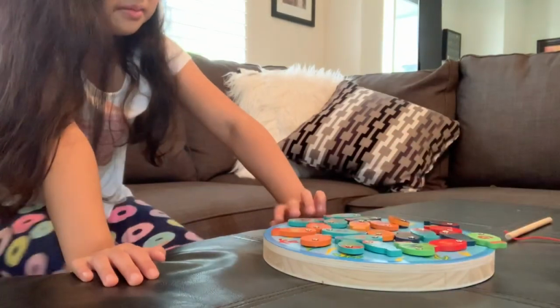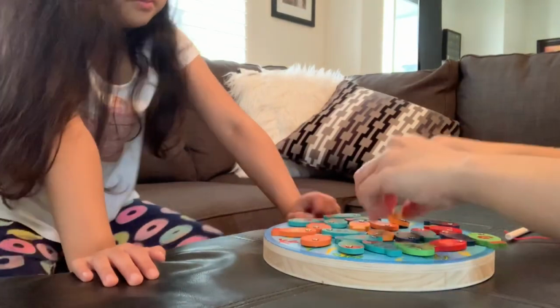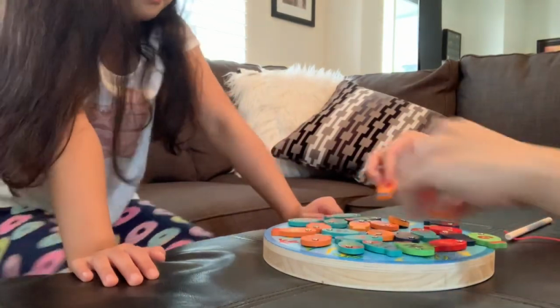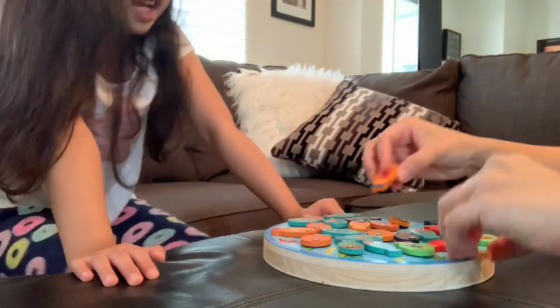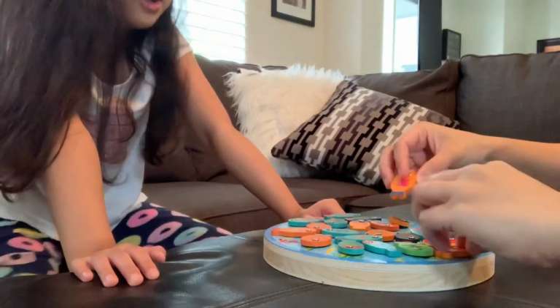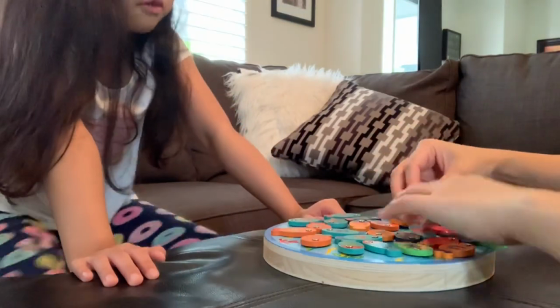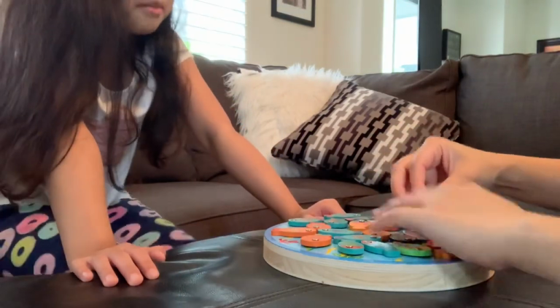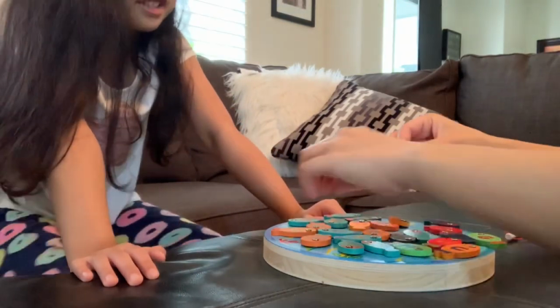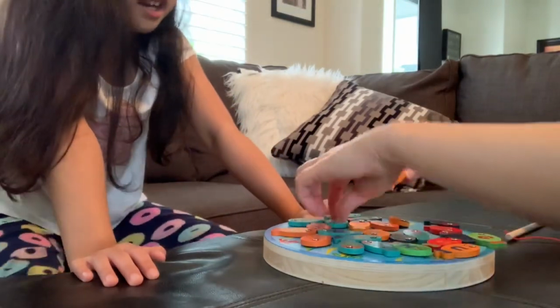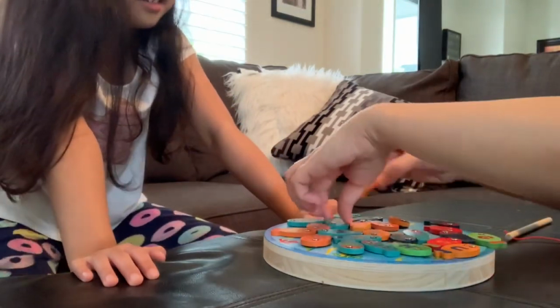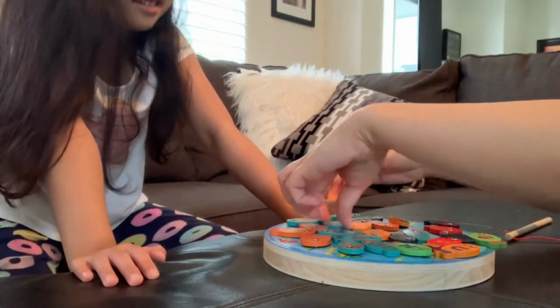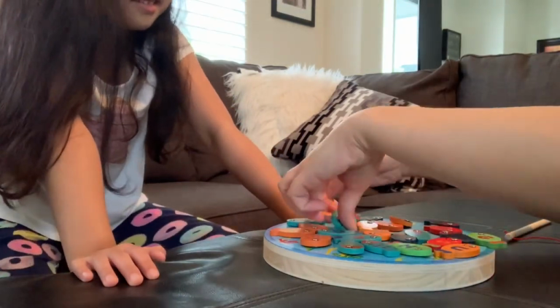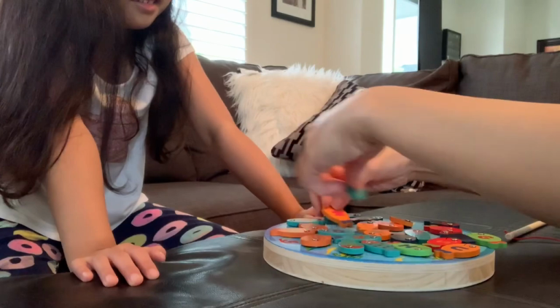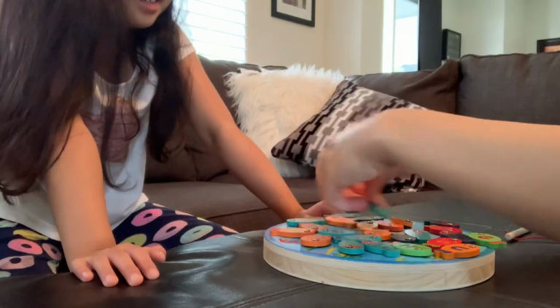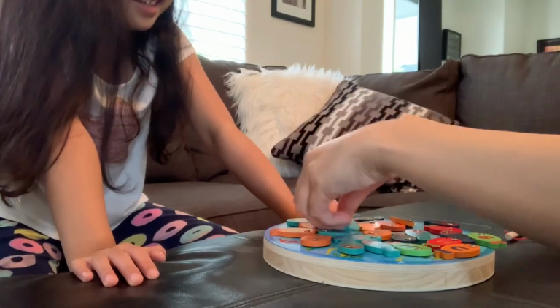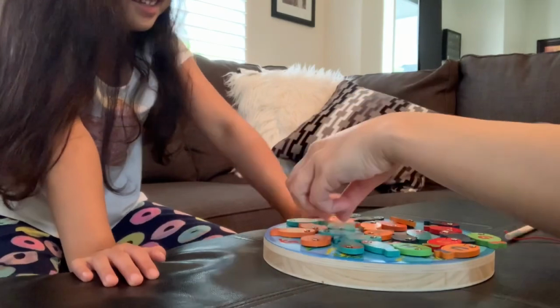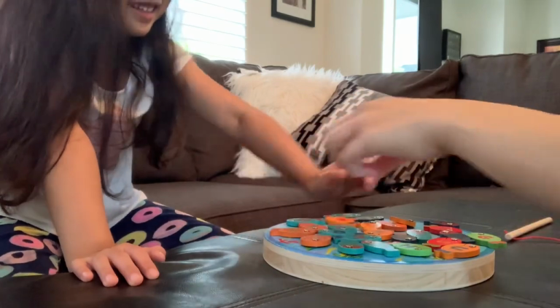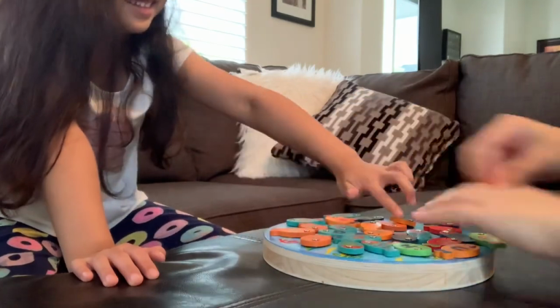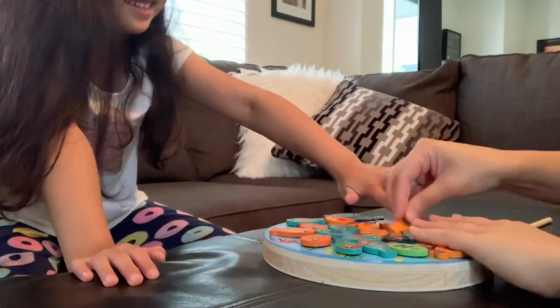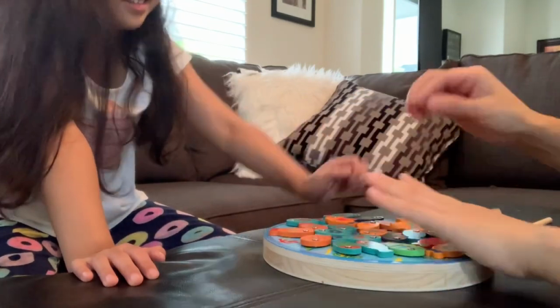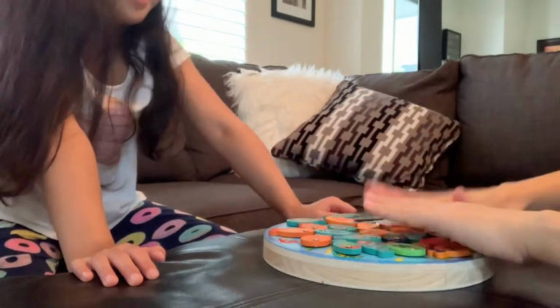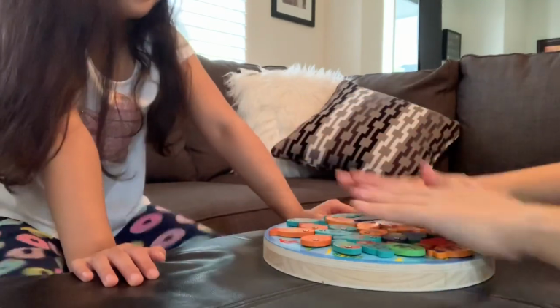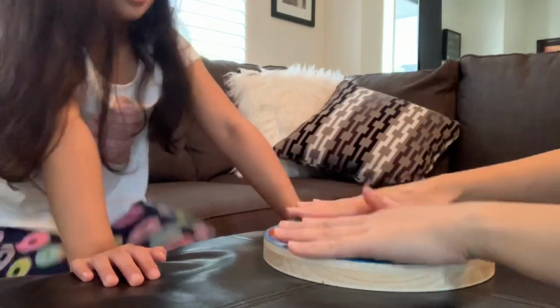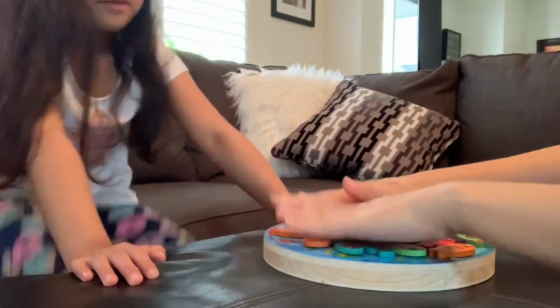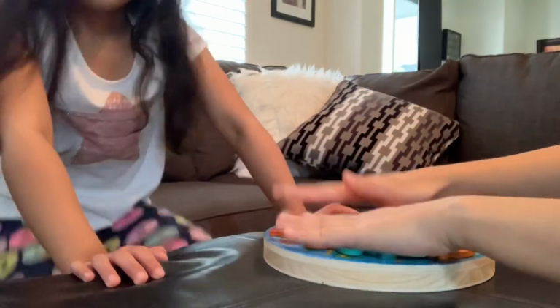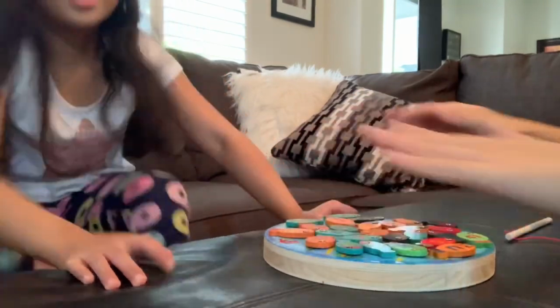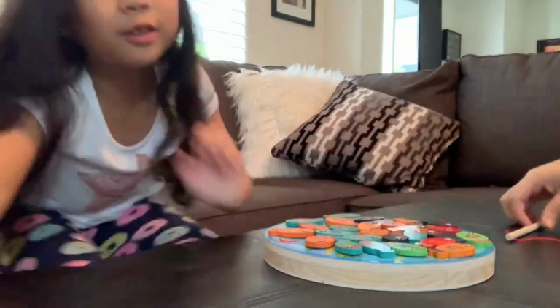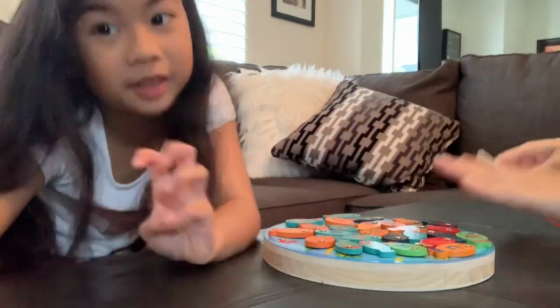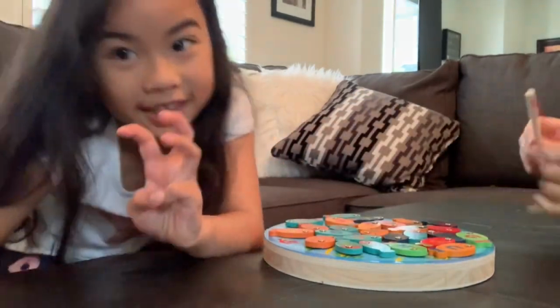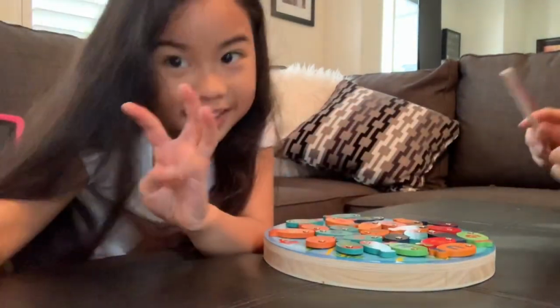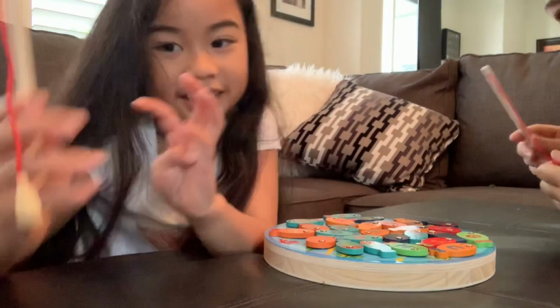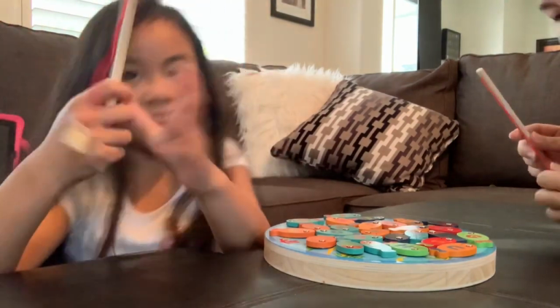I still have three on my side! There! Okay! Round three! Ding!